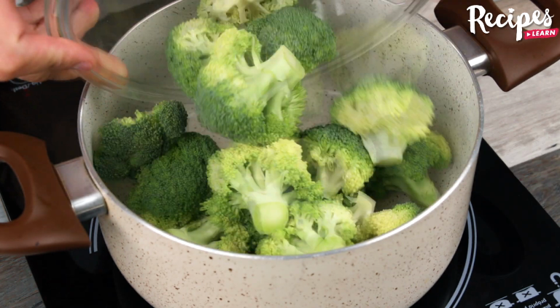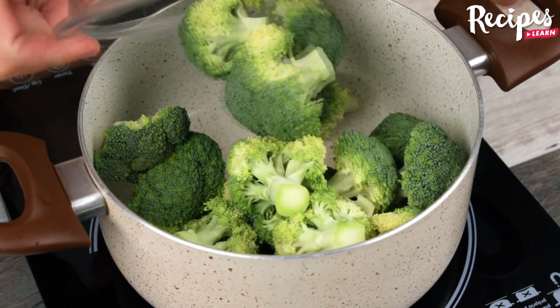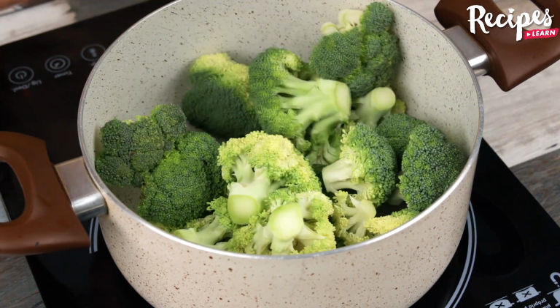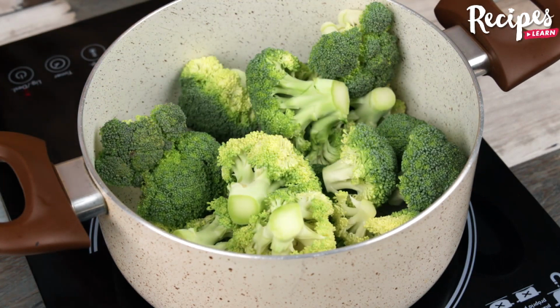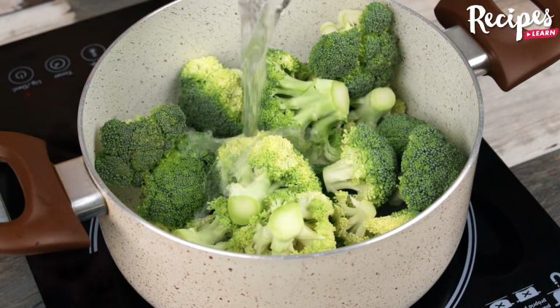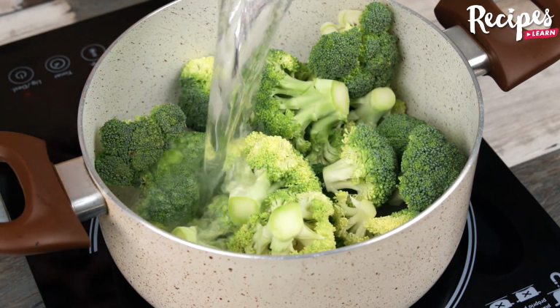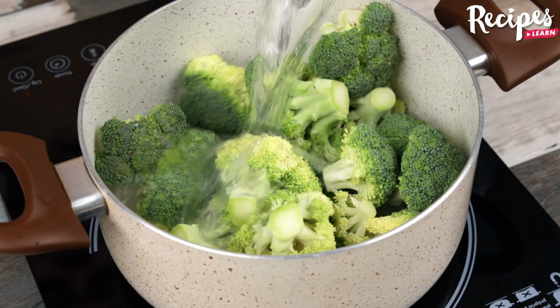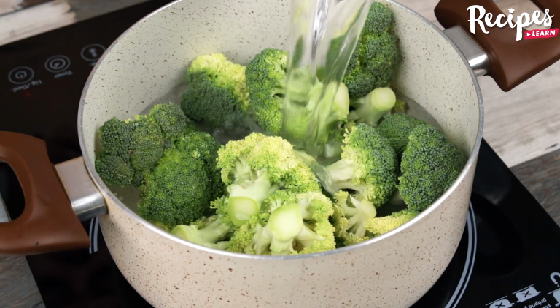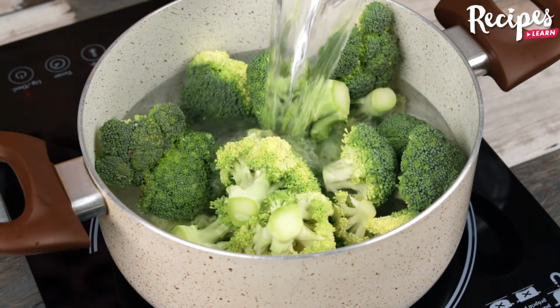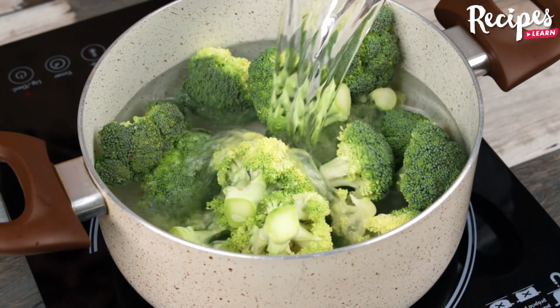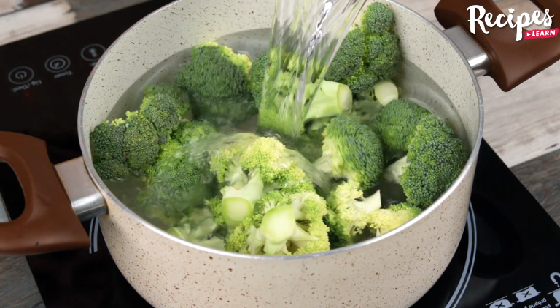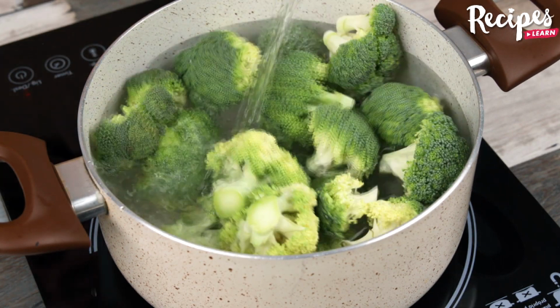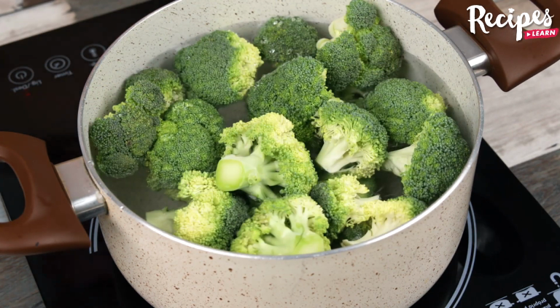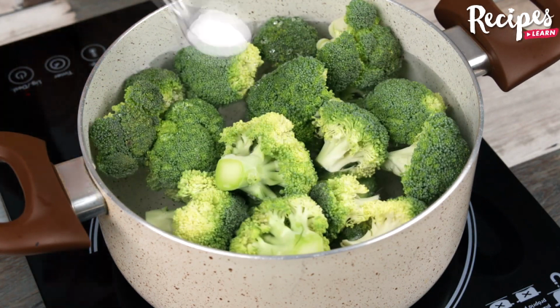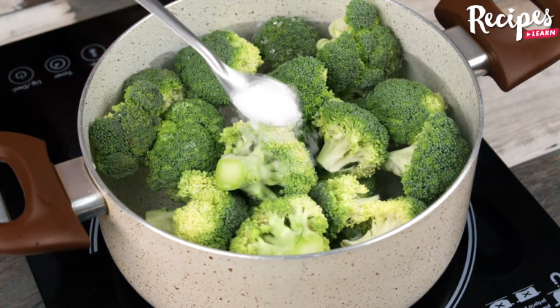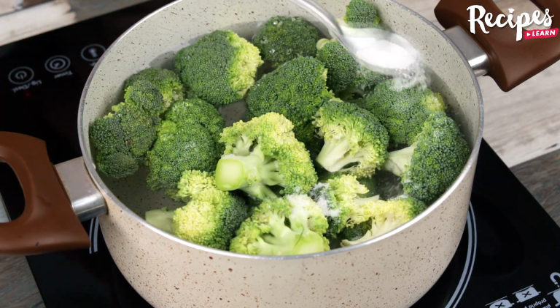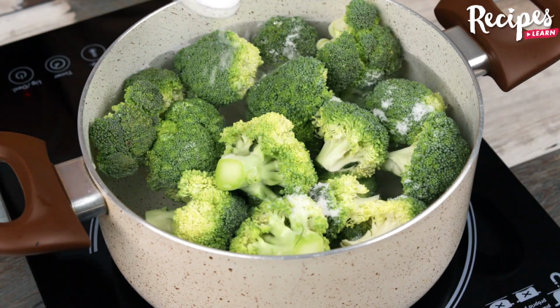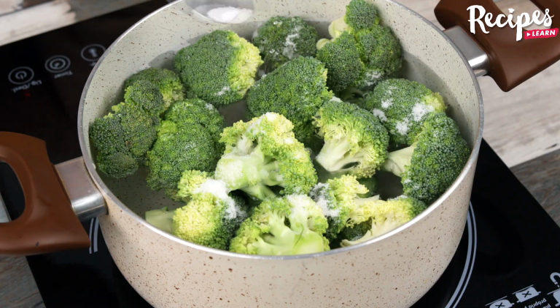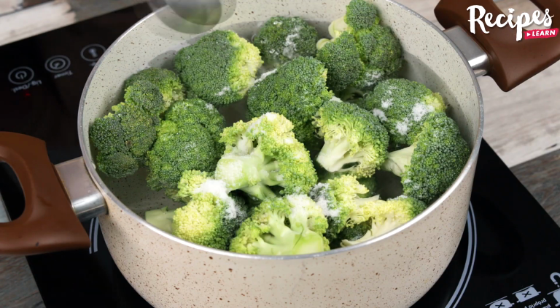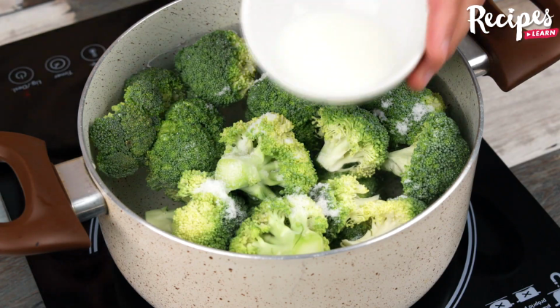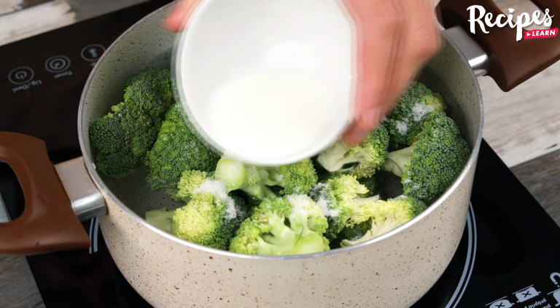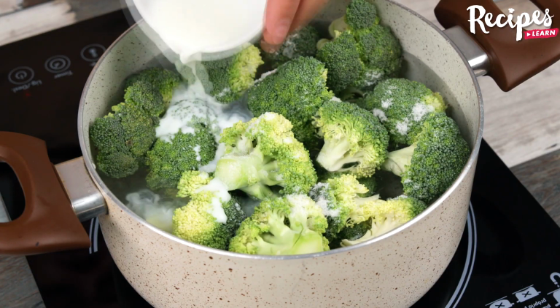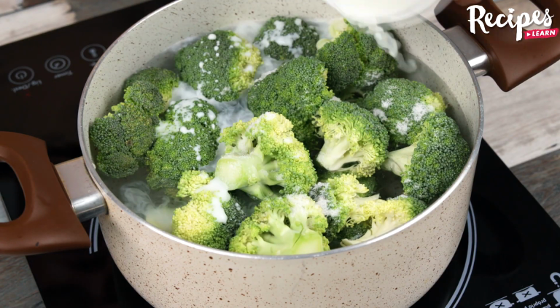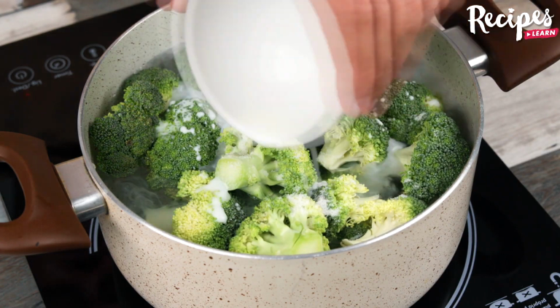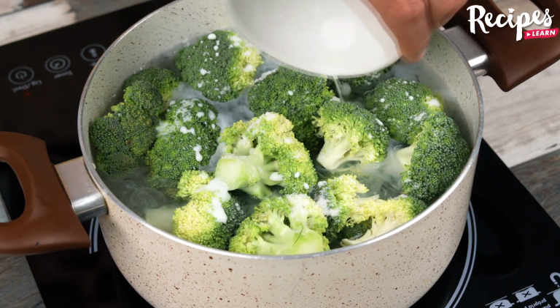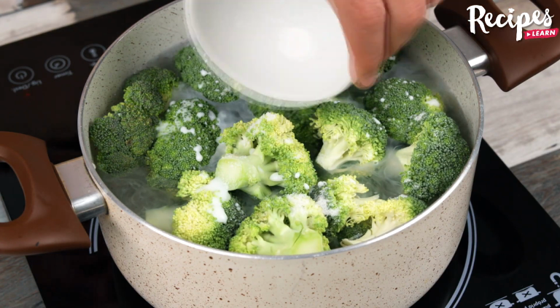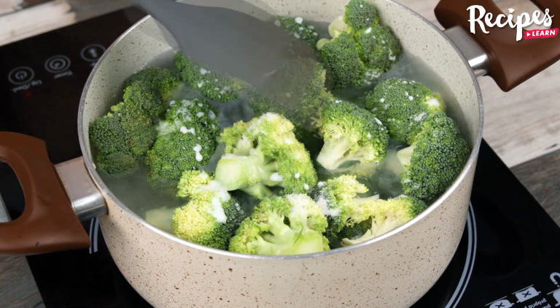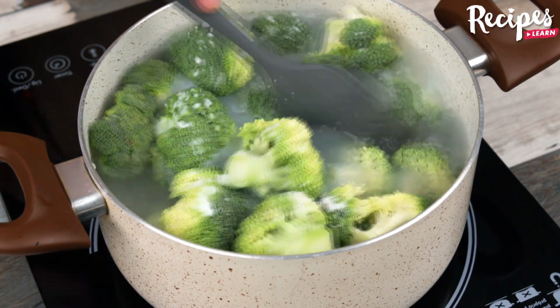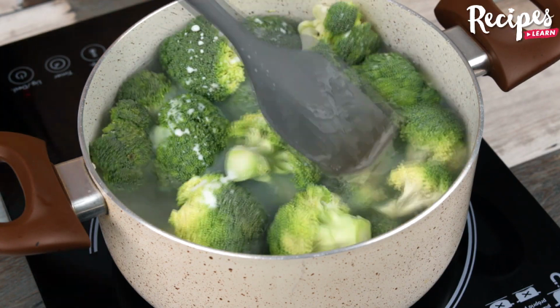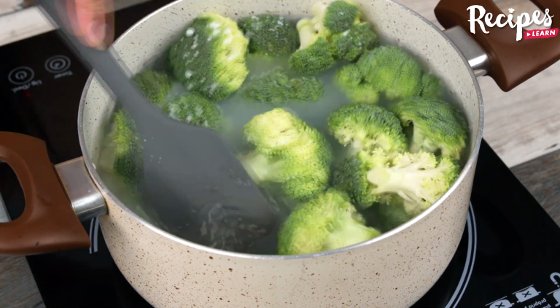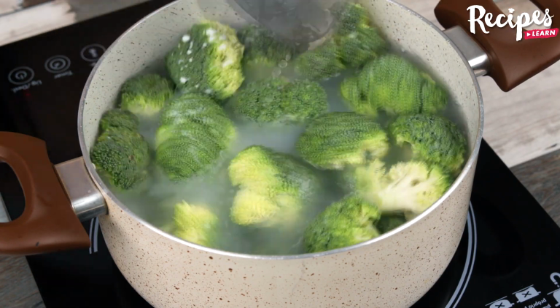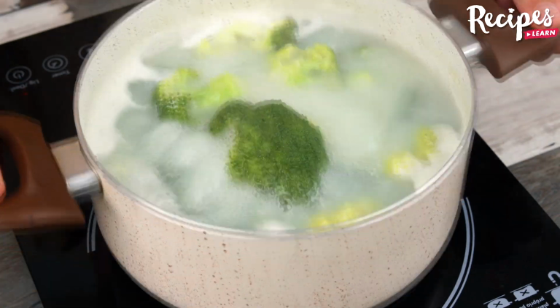Put the broccoli in a pot, cover it with water, add a pinch of salt, 1 tablespoon of milk, and boil for 15 minutes.